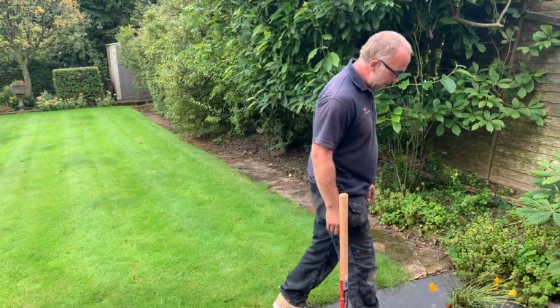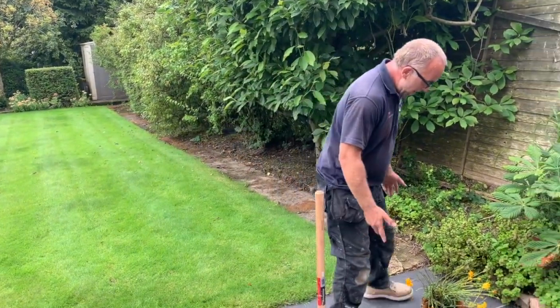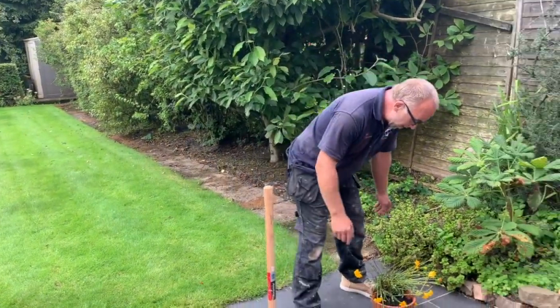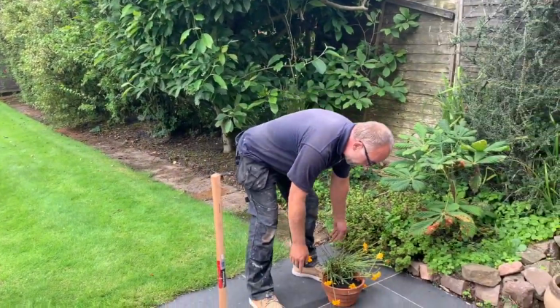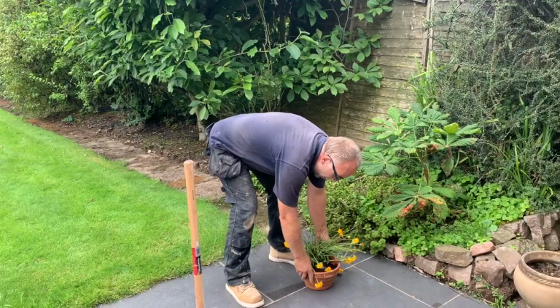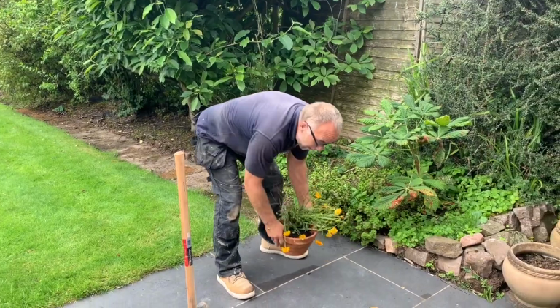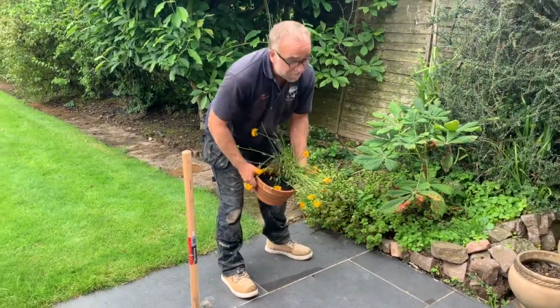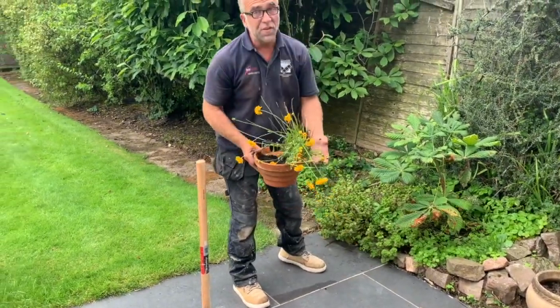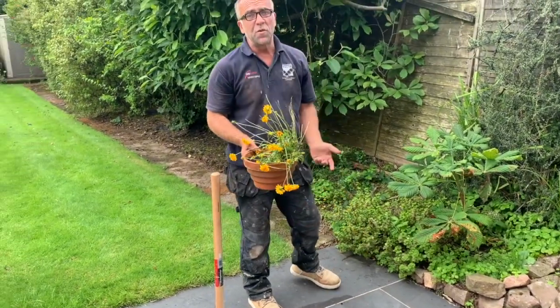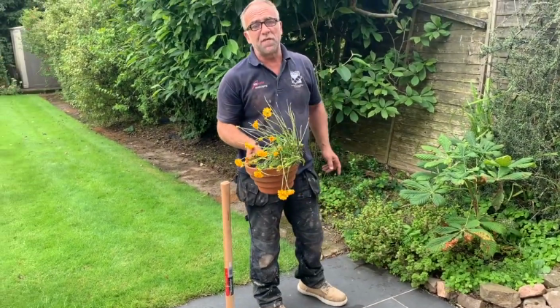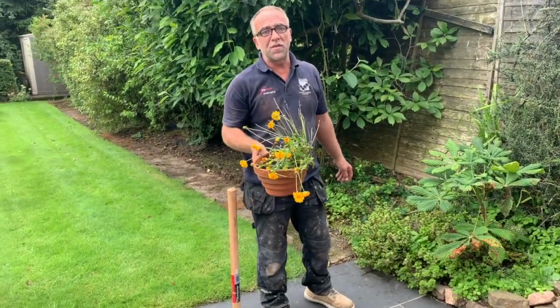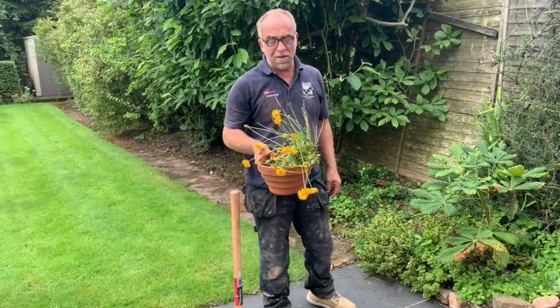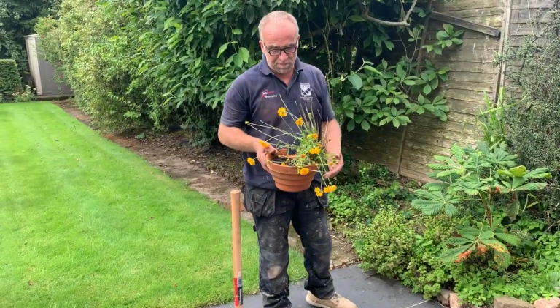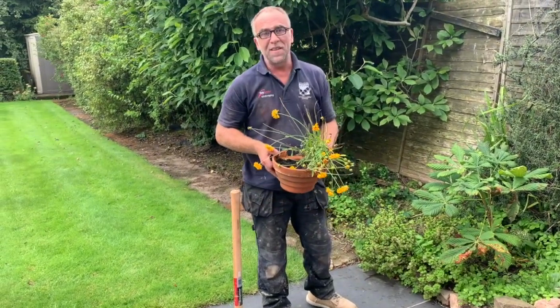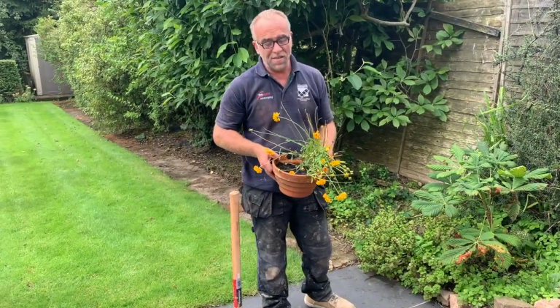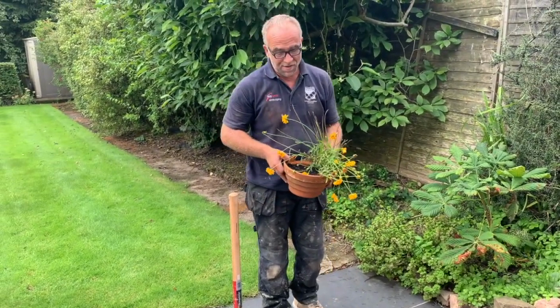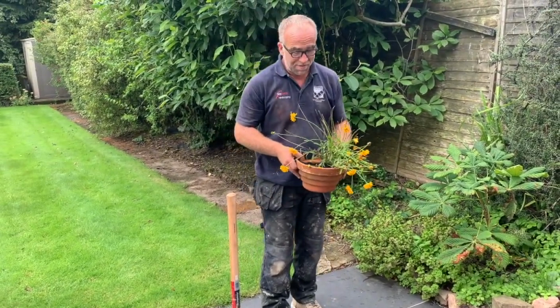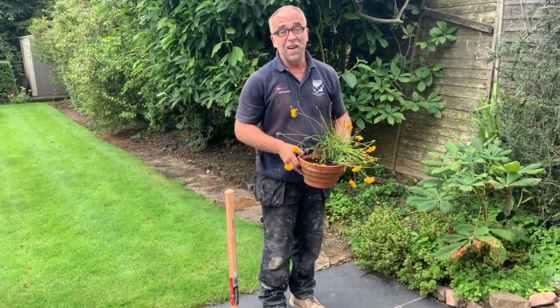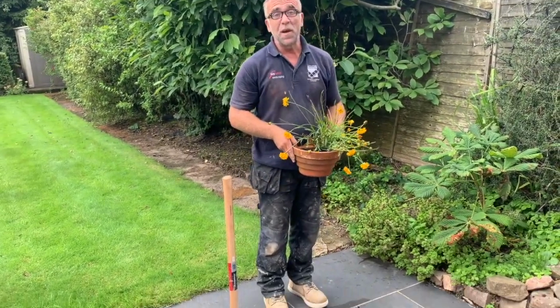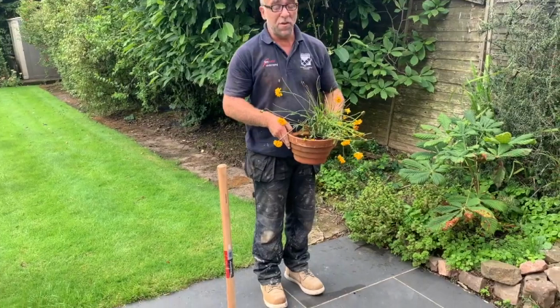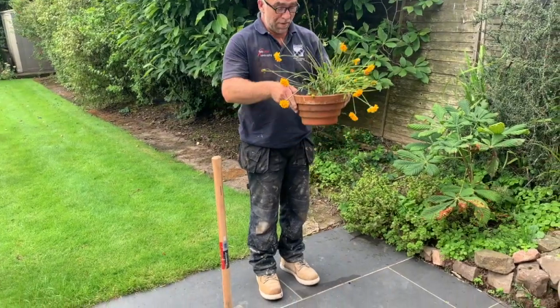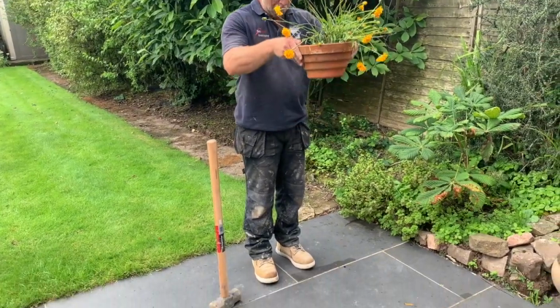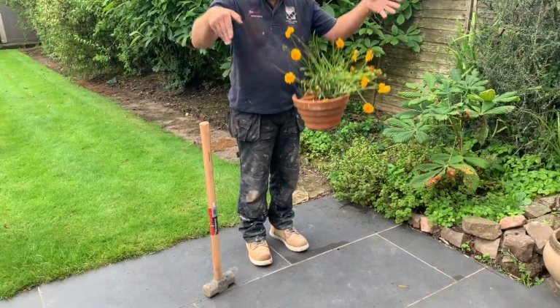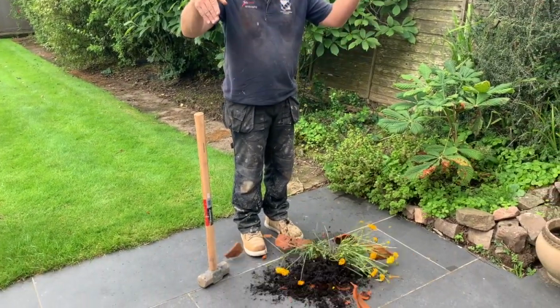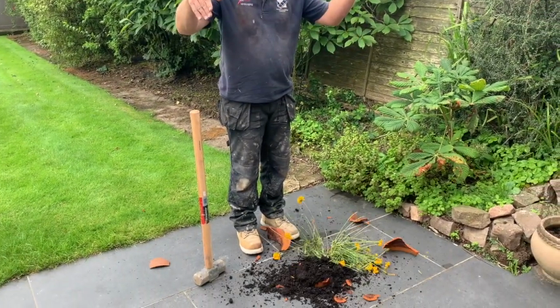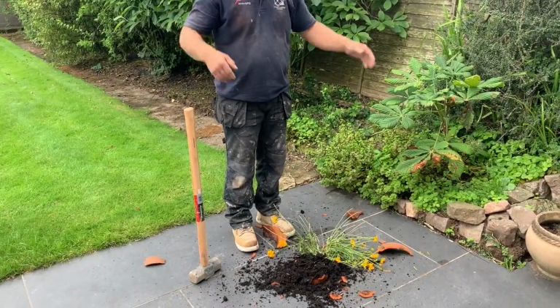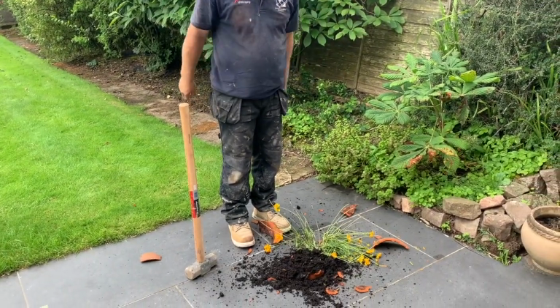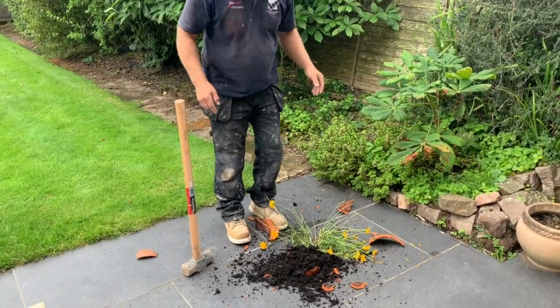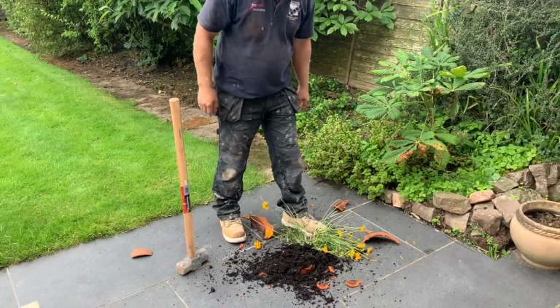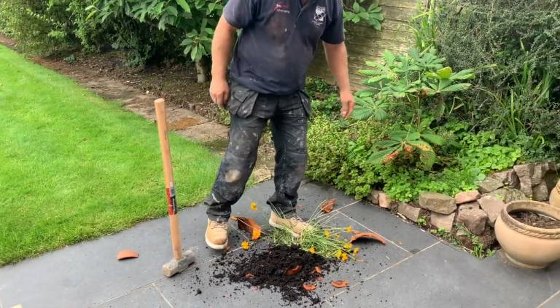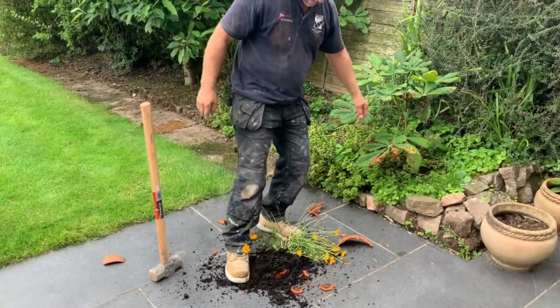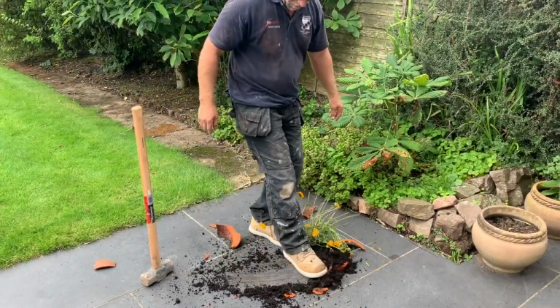In the garden you're always going to have pots and plants and stuff, so let's see what happens when I drop it. That makes a mess for sure.